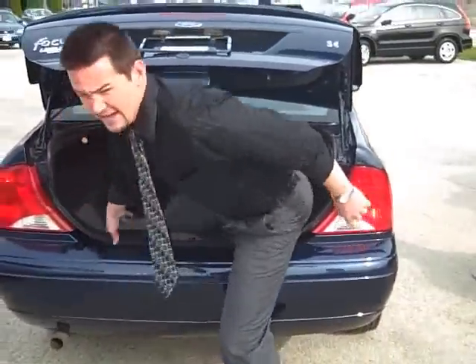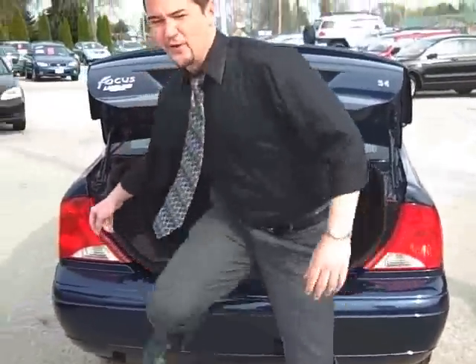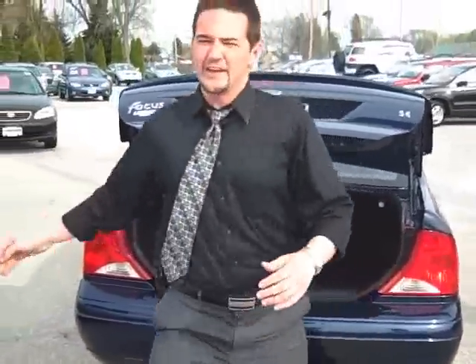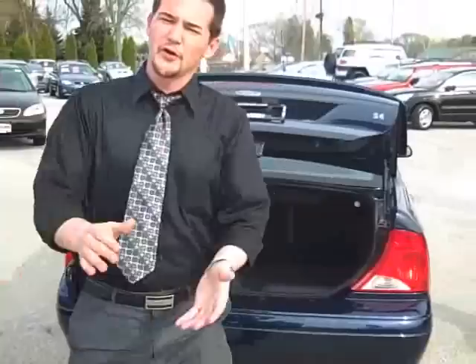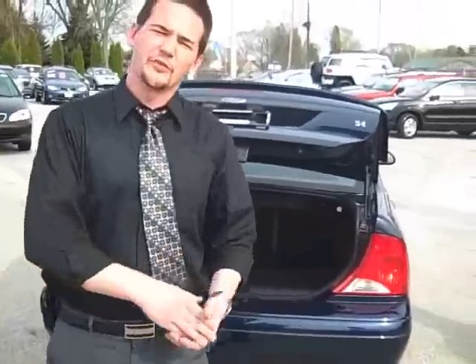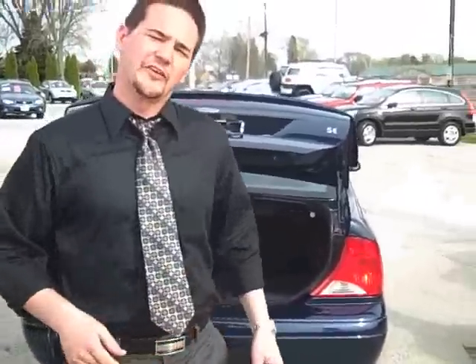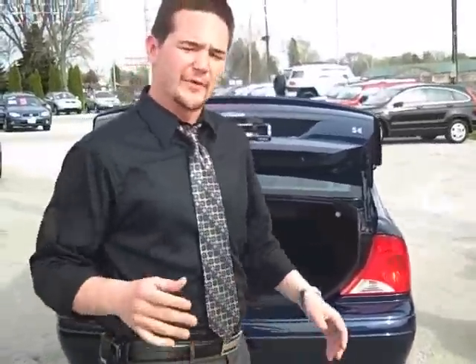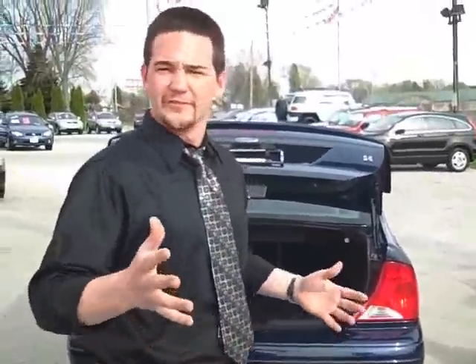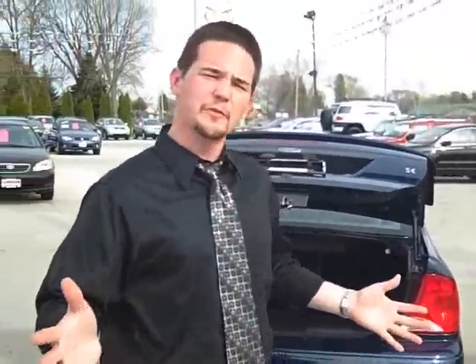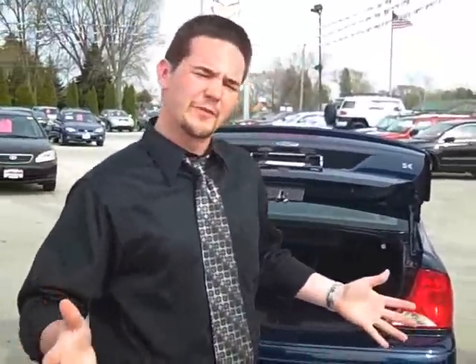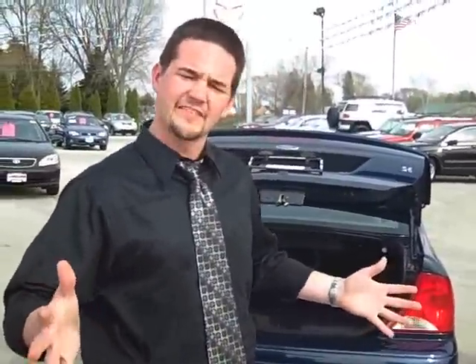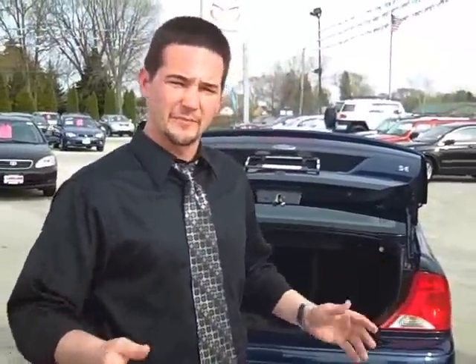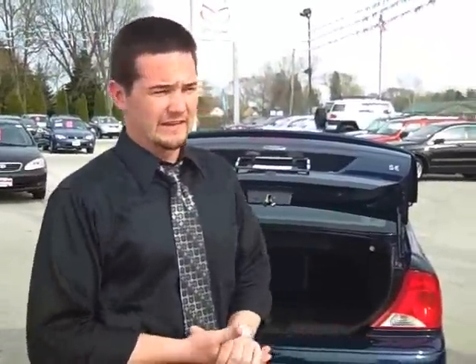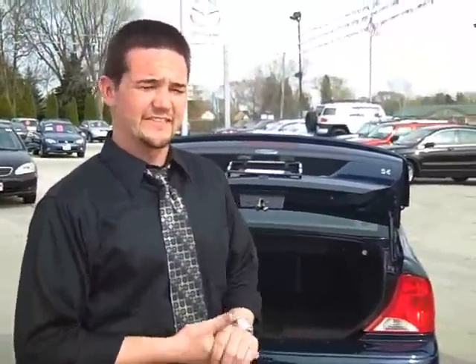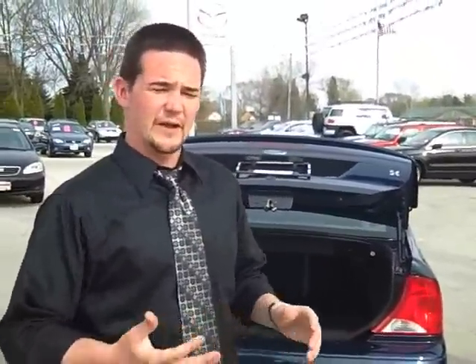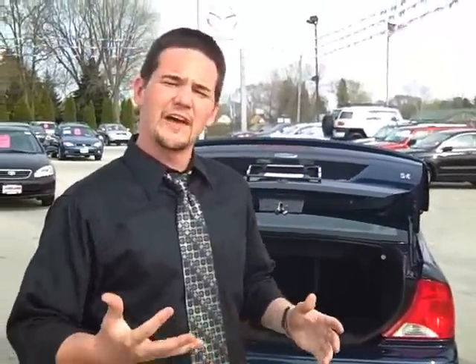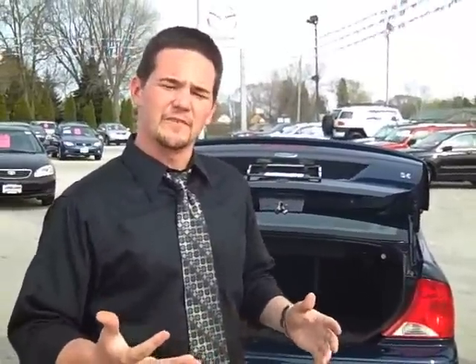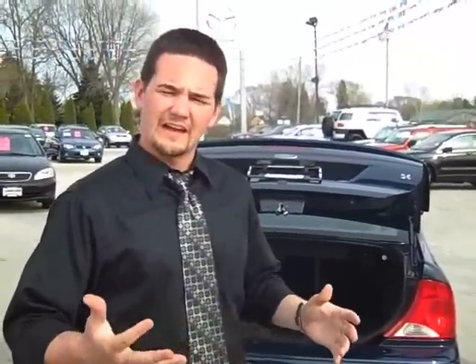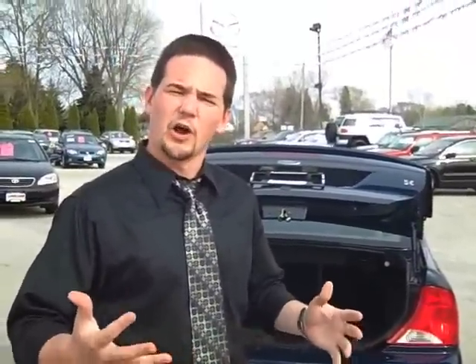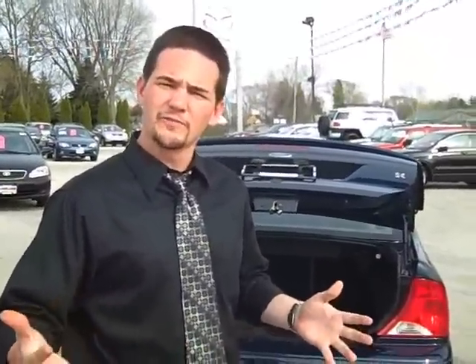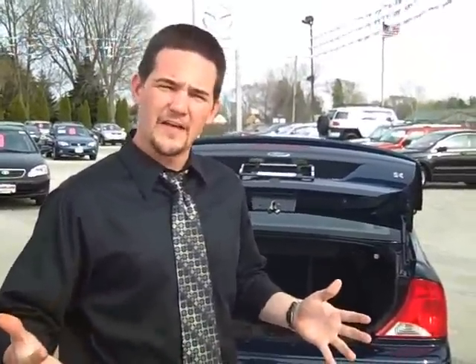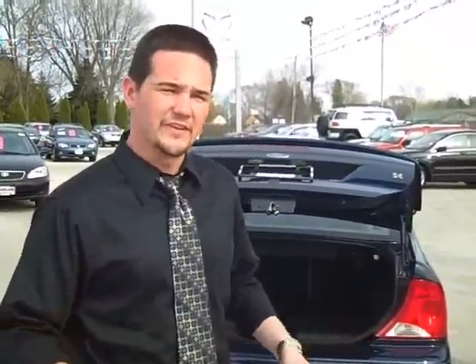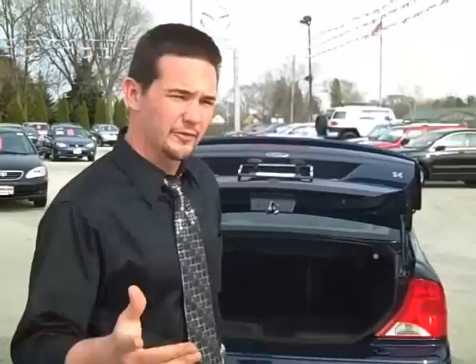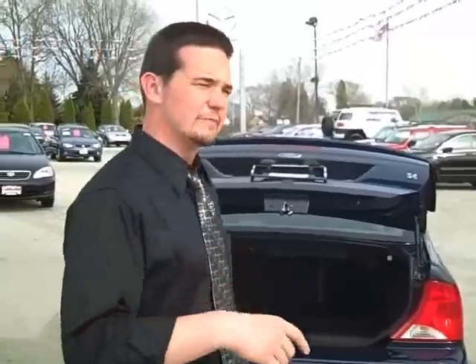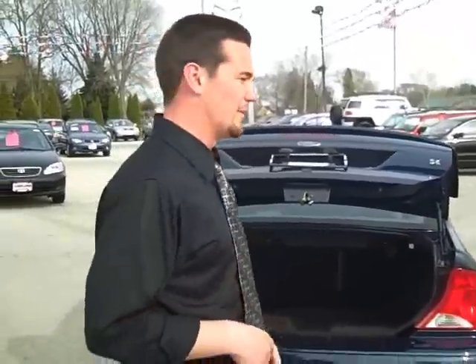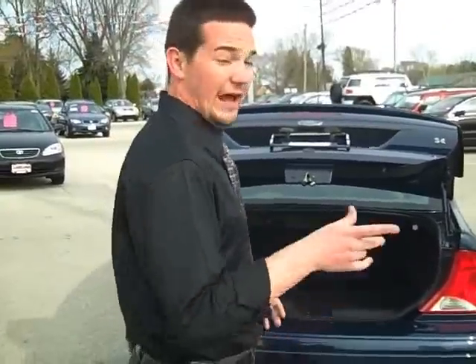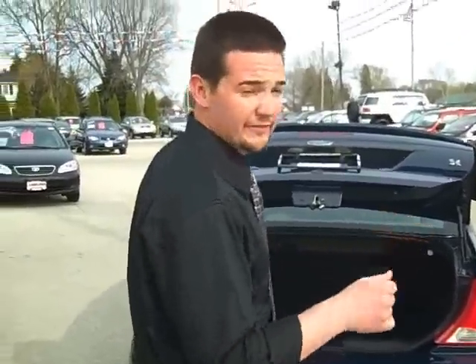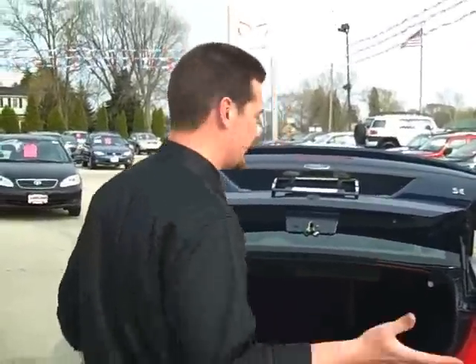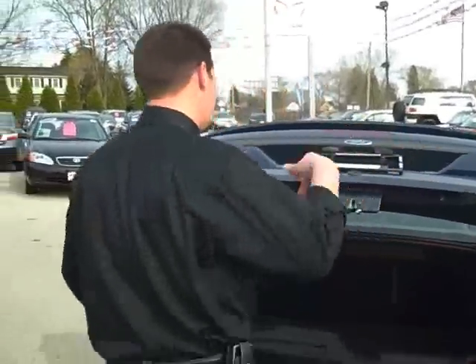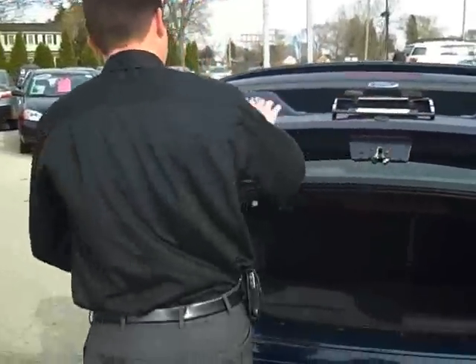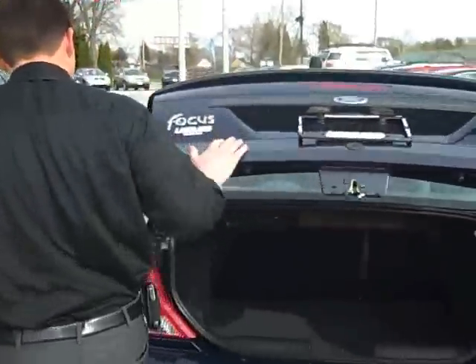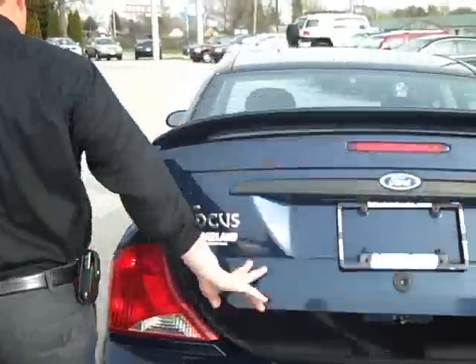Hey folks, Dave Berg here with Lakeland Automotive. Now everyone's been asking me, 'Dave, I want that car under $5,000, something to keep my payment down.' I've got something for you. Come on, check this car out here.